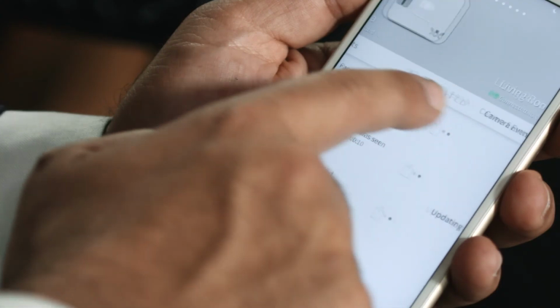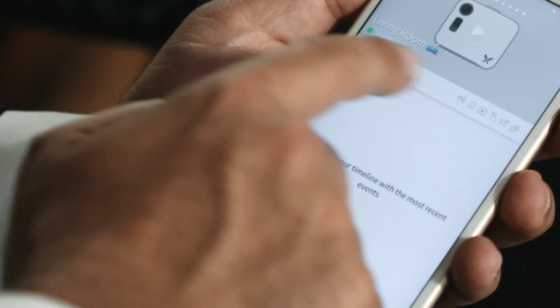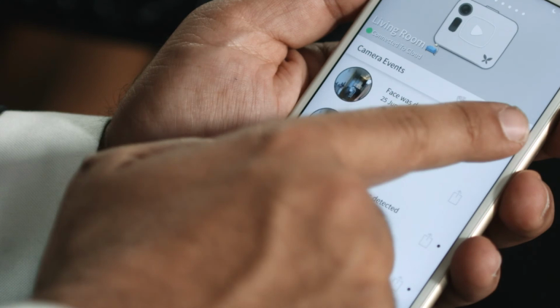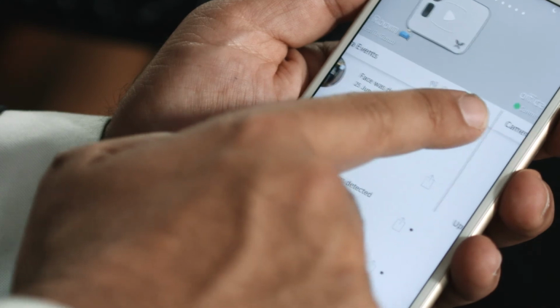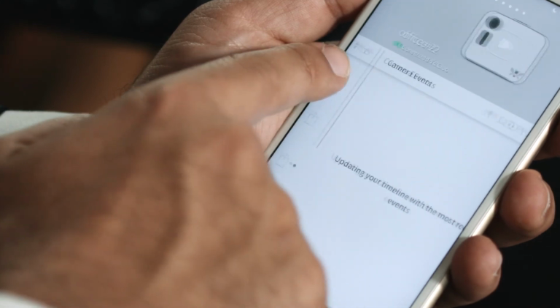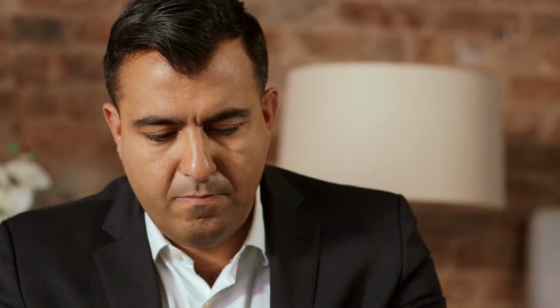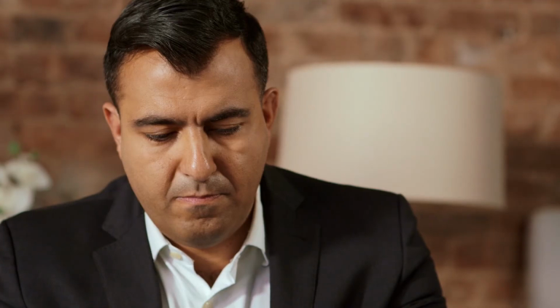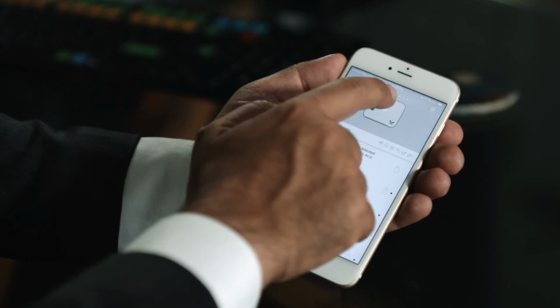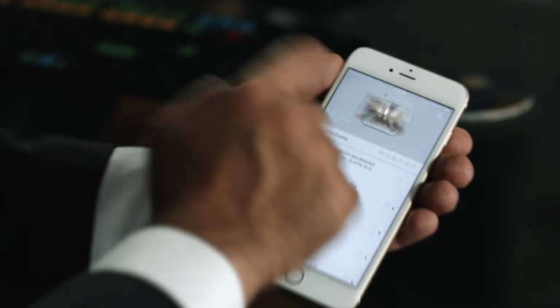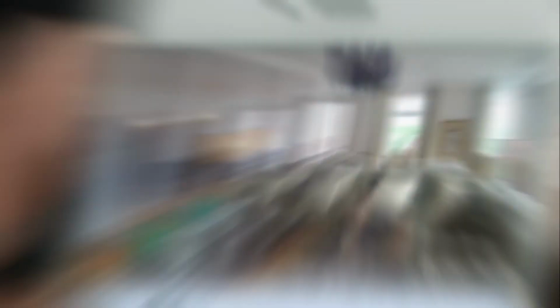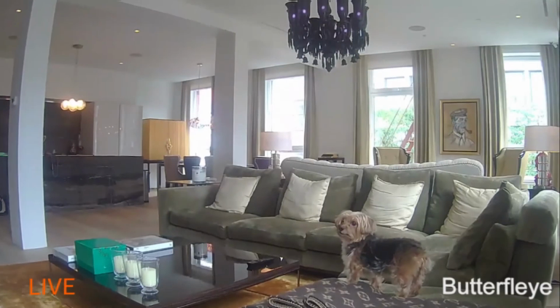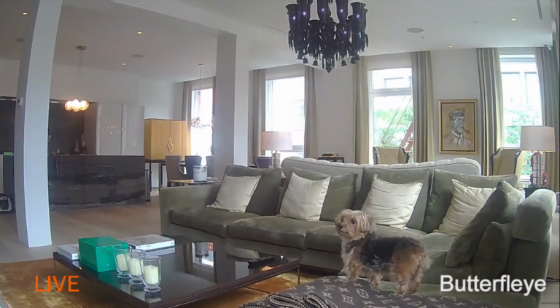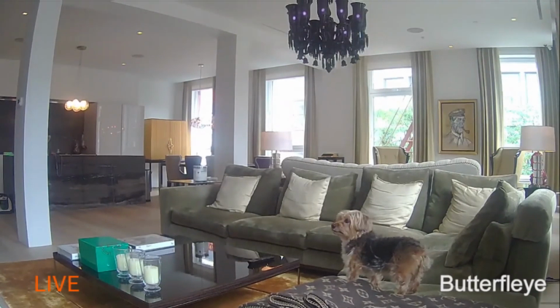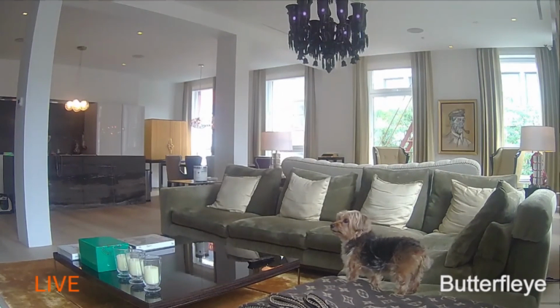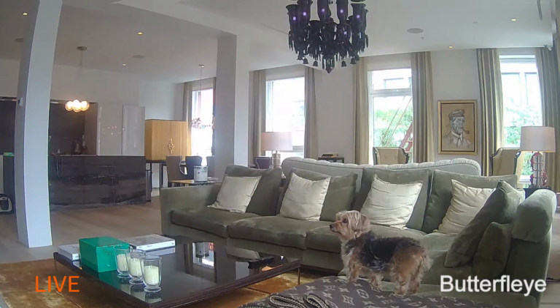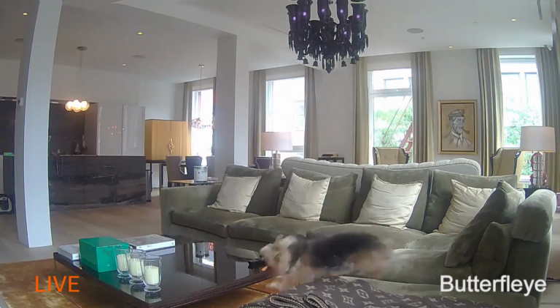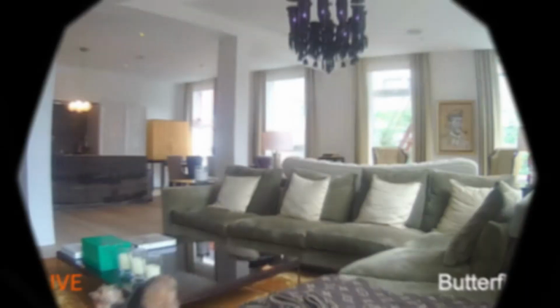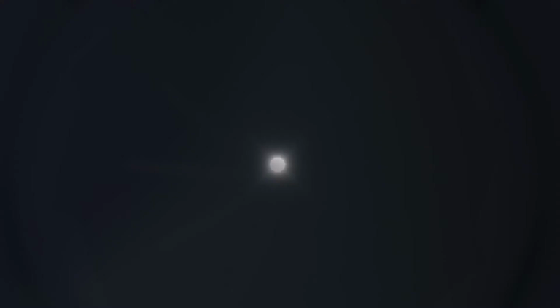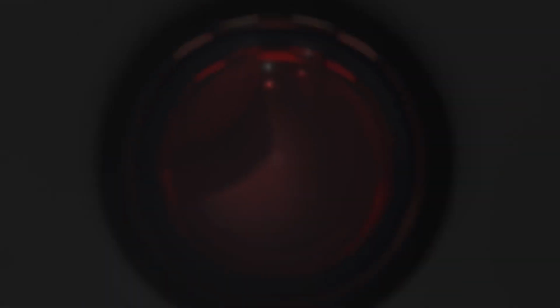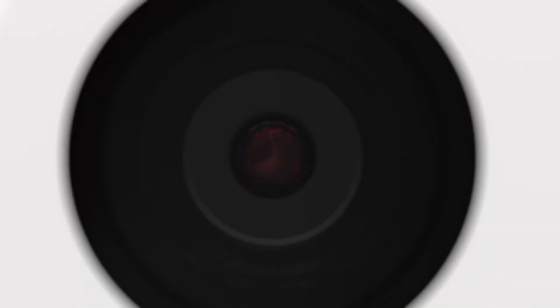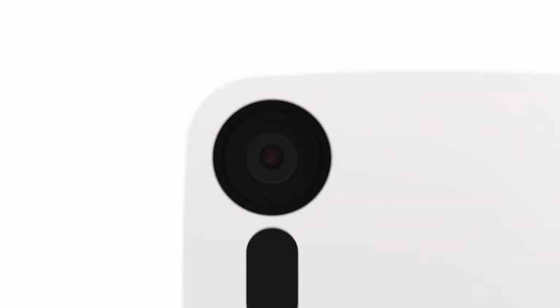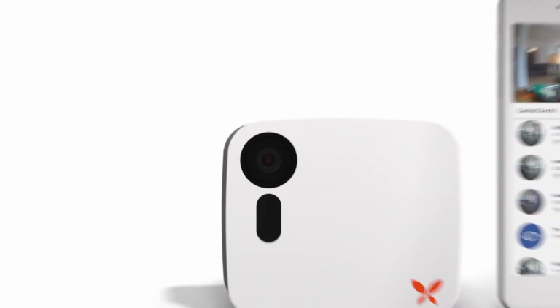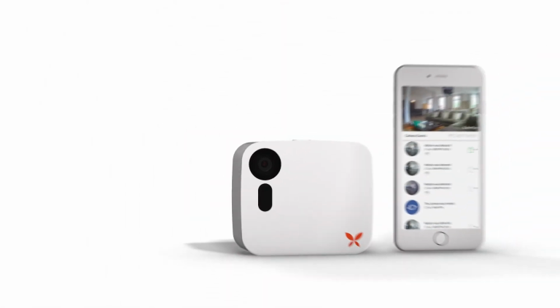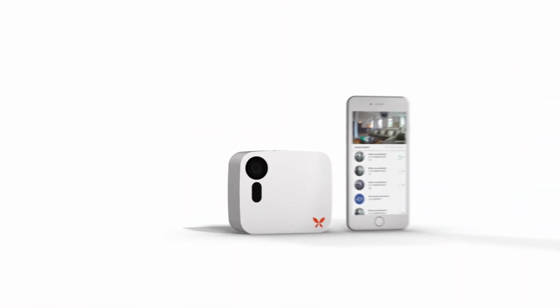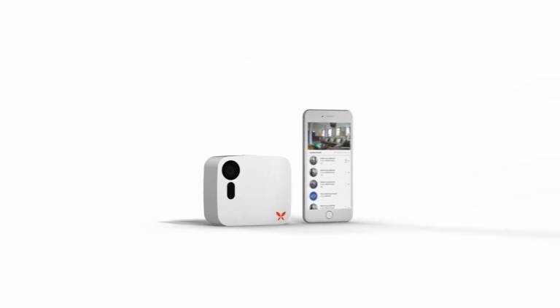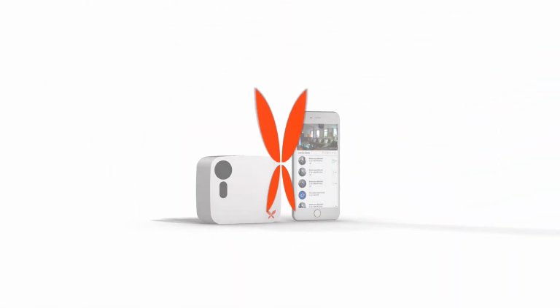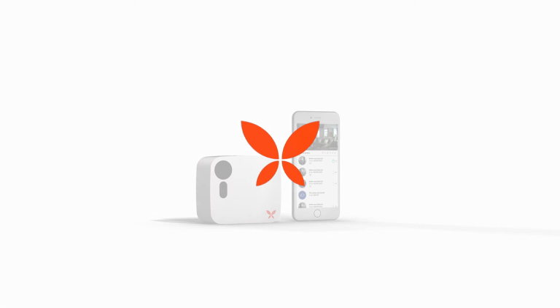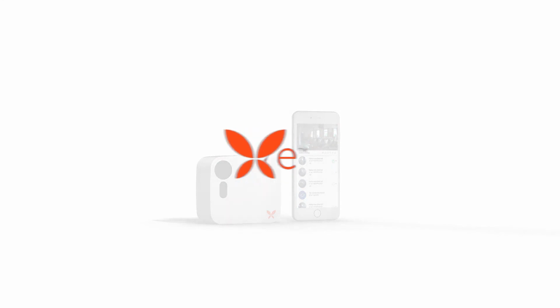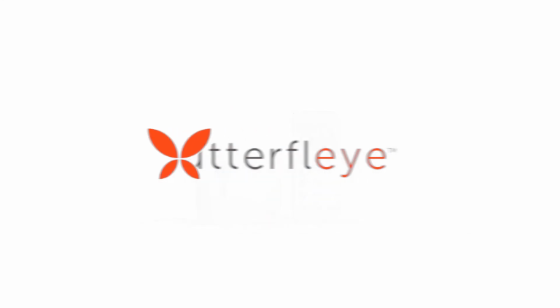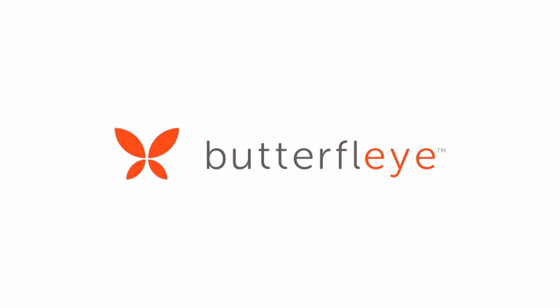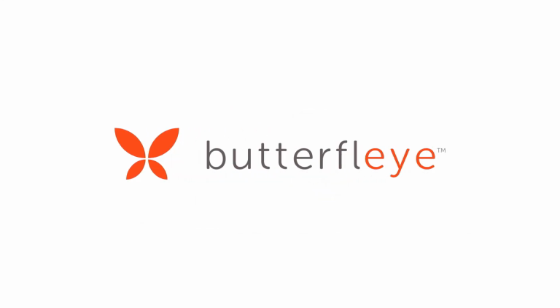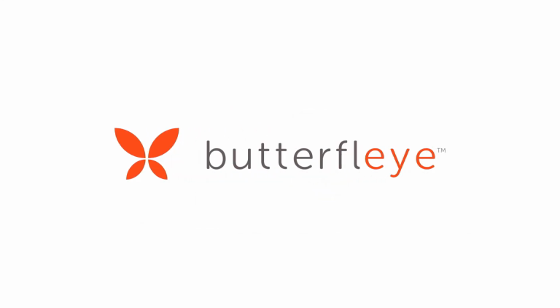Connect multiple Butterflies, swipe between them, and experience full HD live streaming. No more false alarms, never compromise connectivity, and always keep you and your business protected.